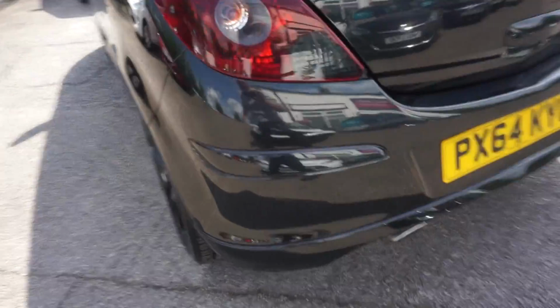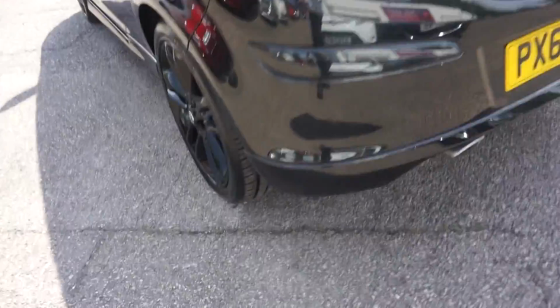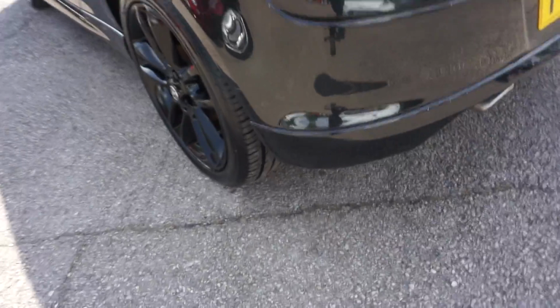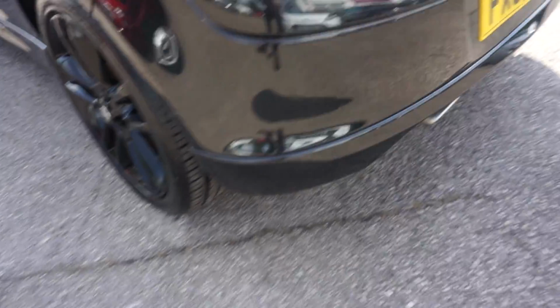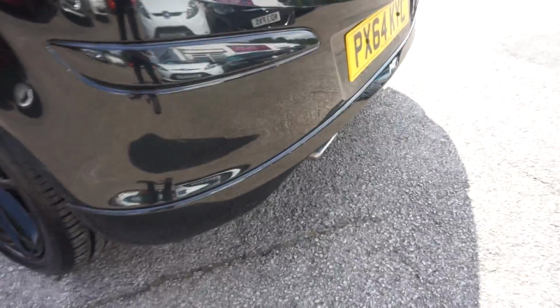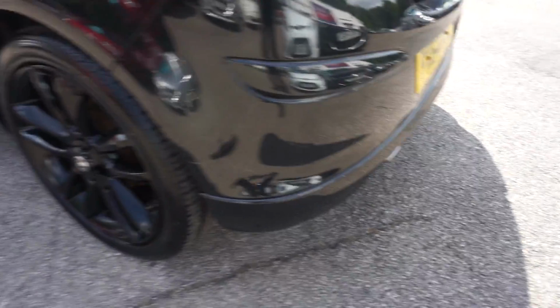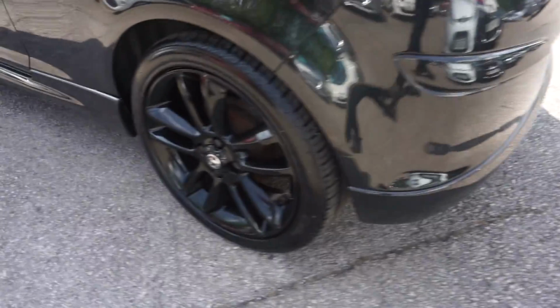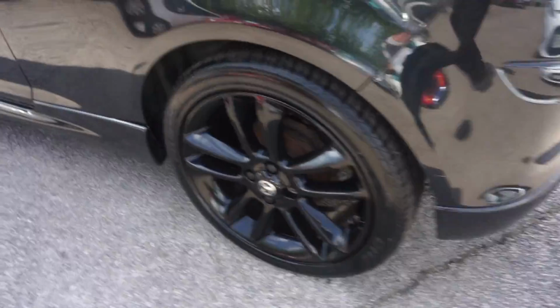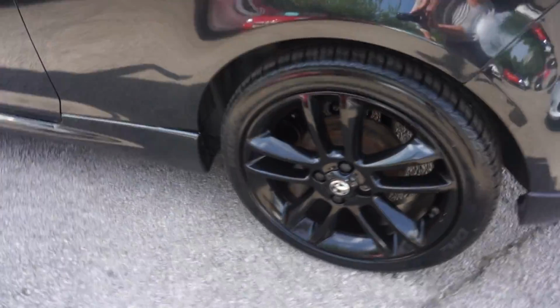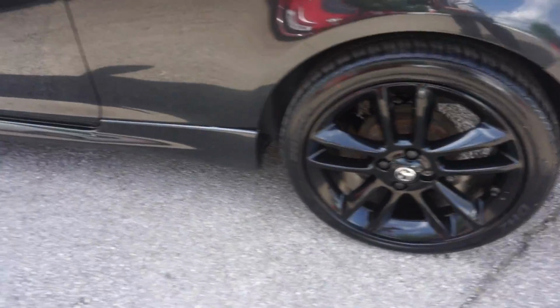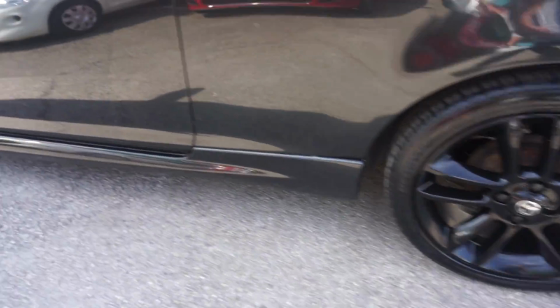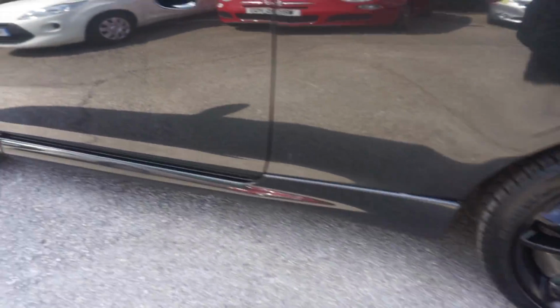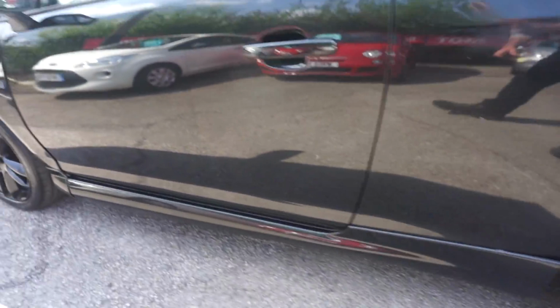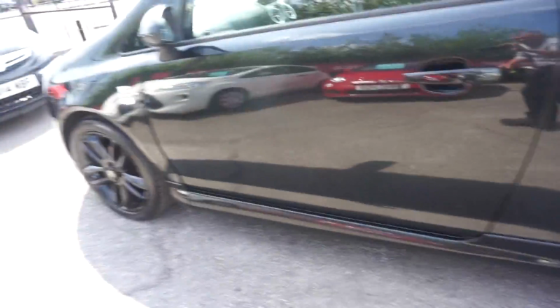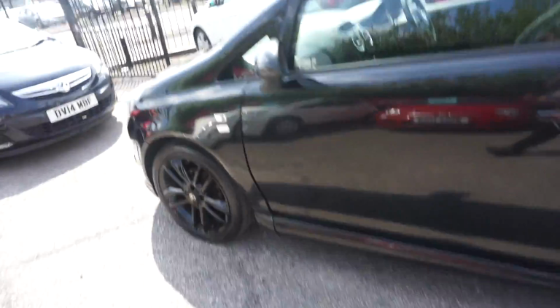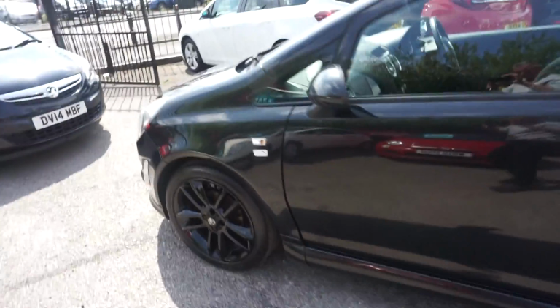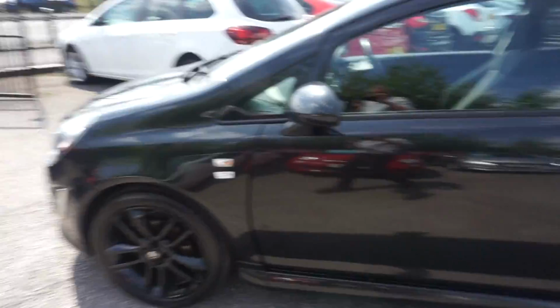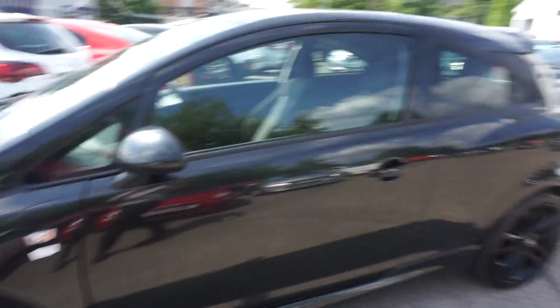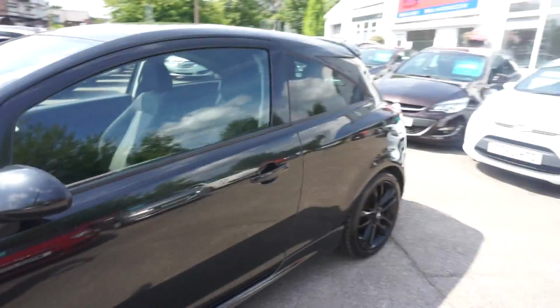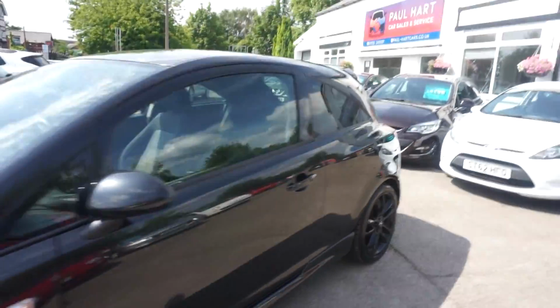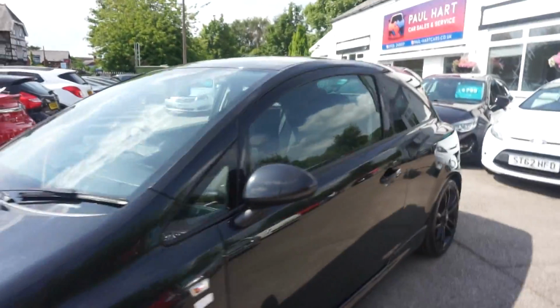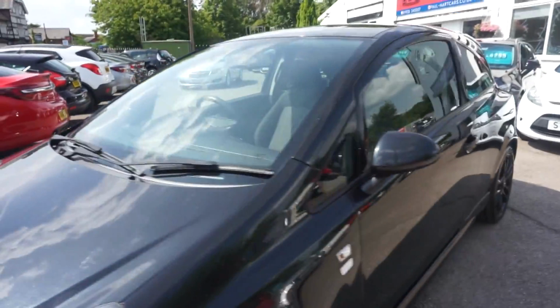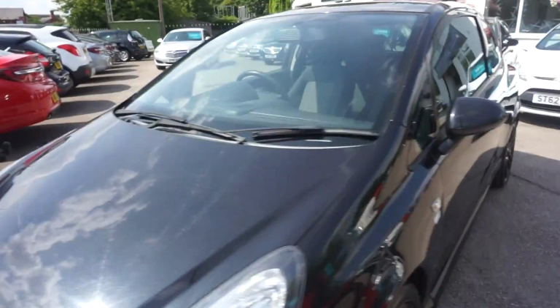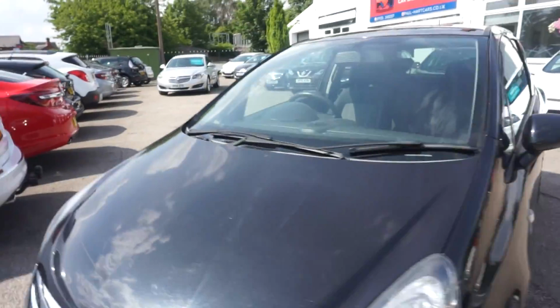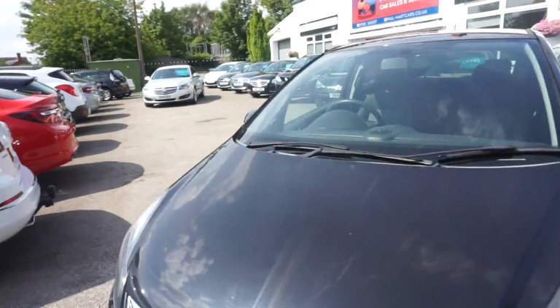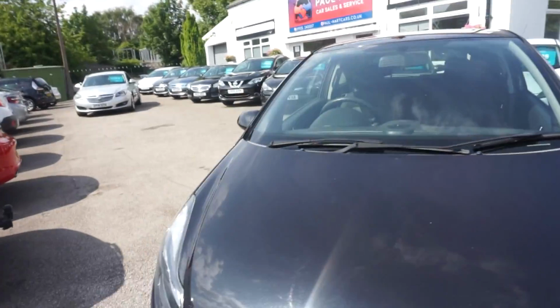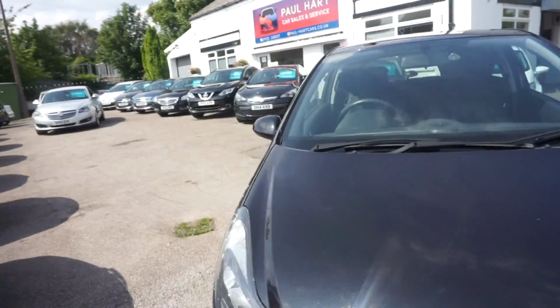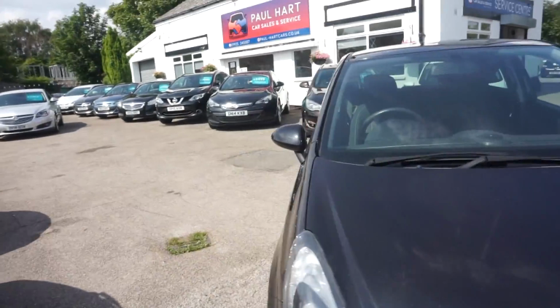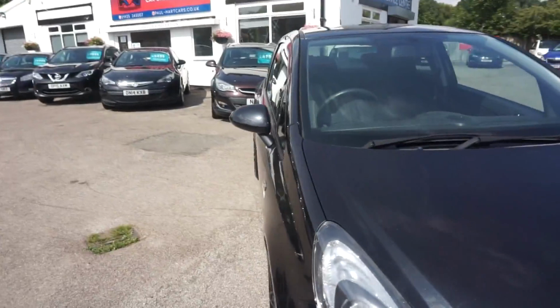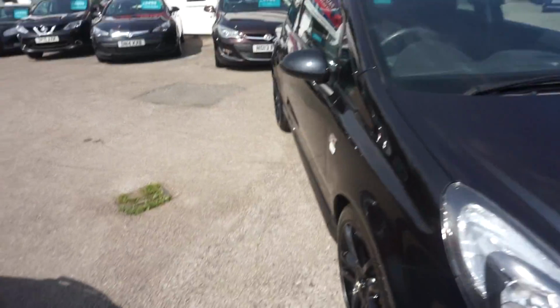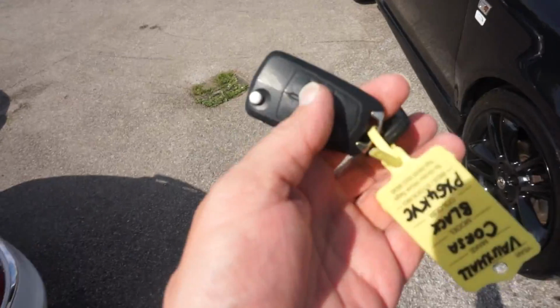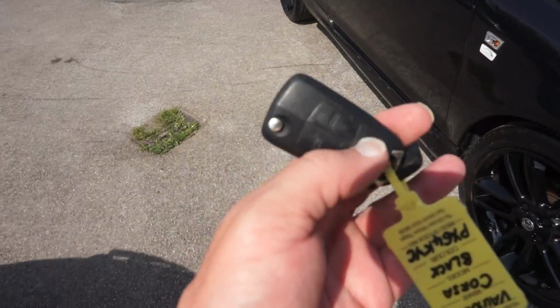It's got a low front valance there as well. Good car this for a first car, things like that. Good looking car. Low insurance as well.